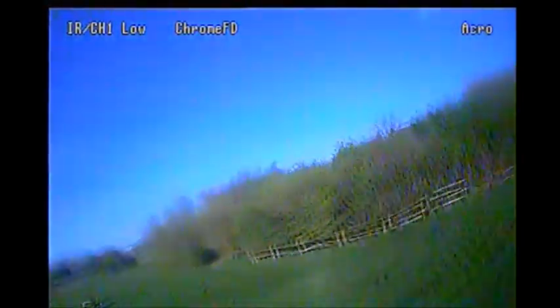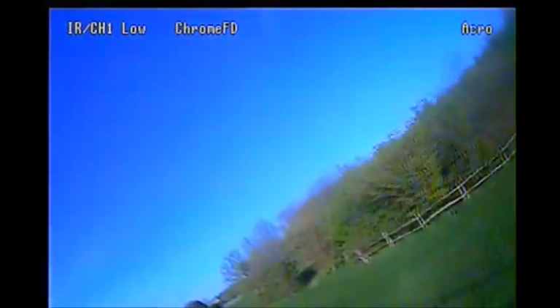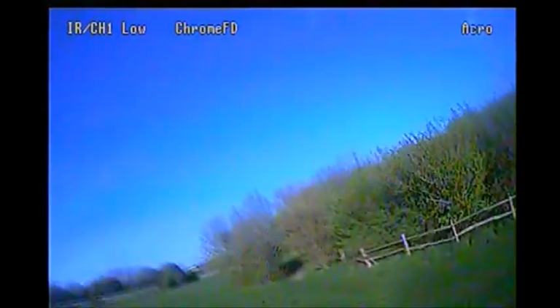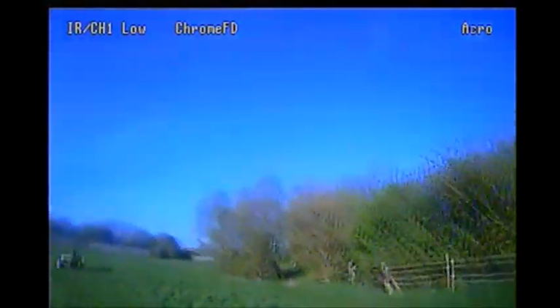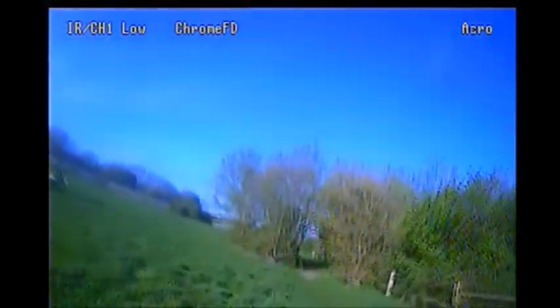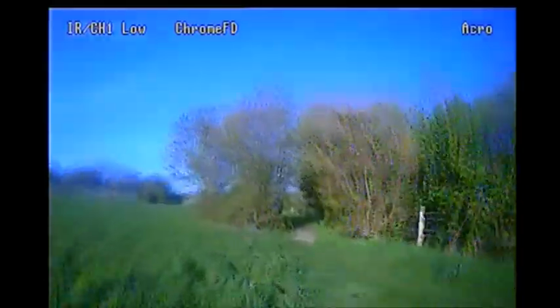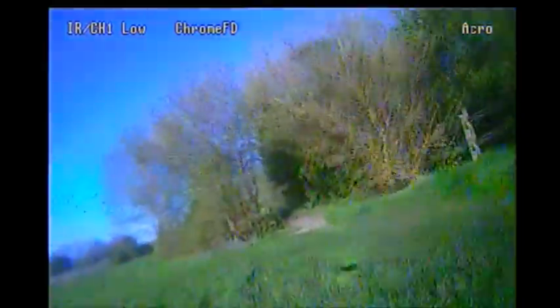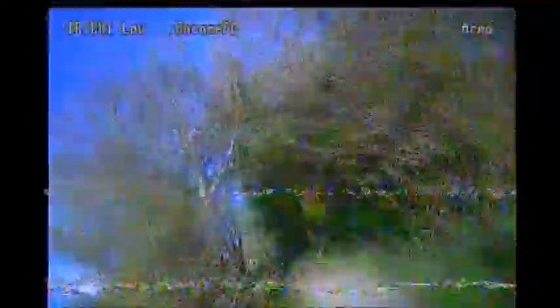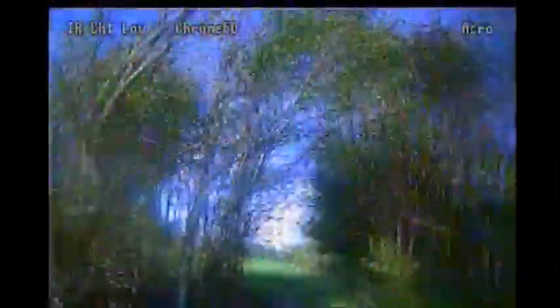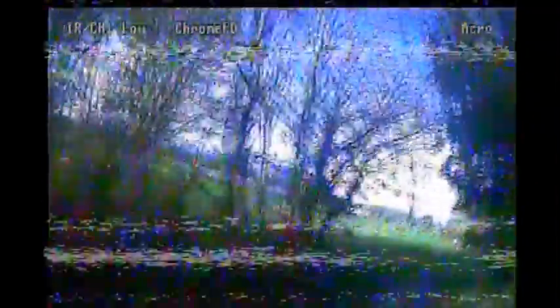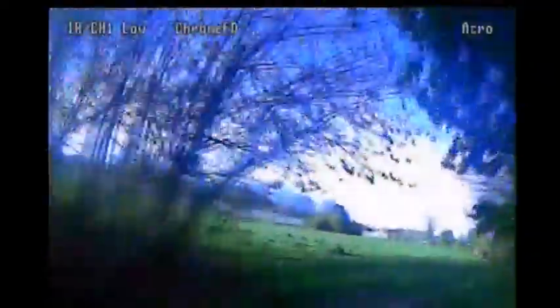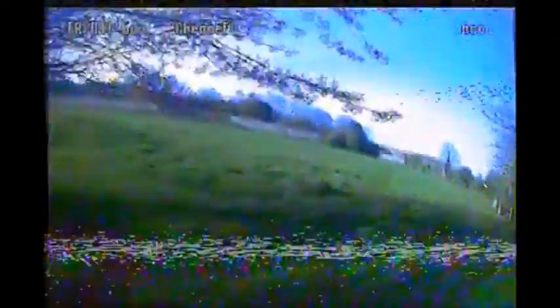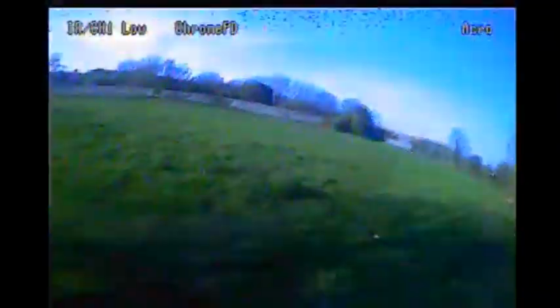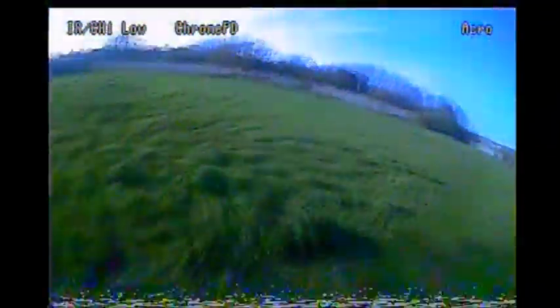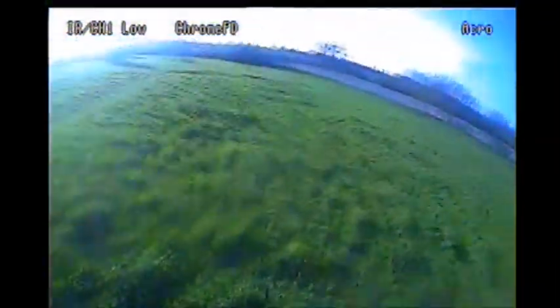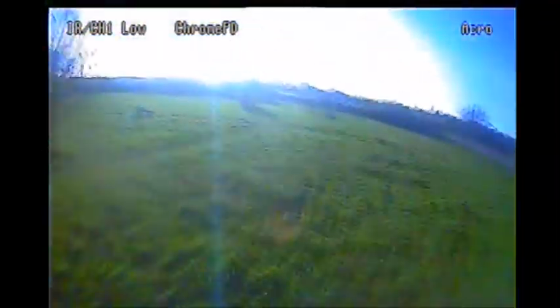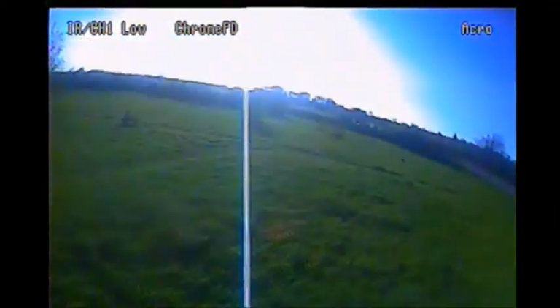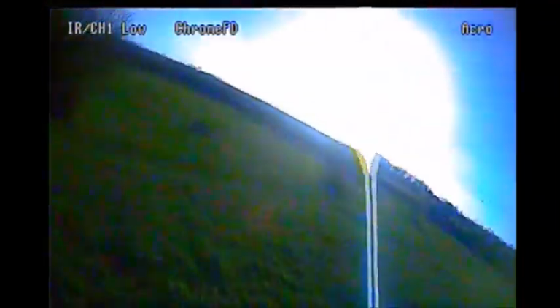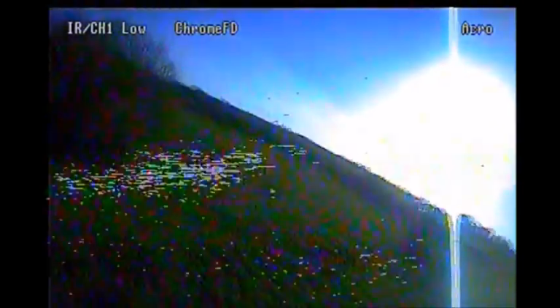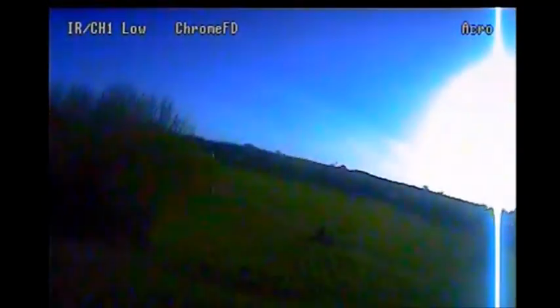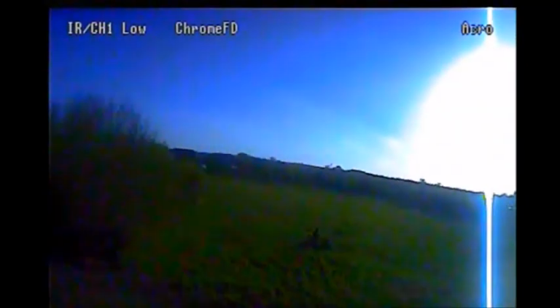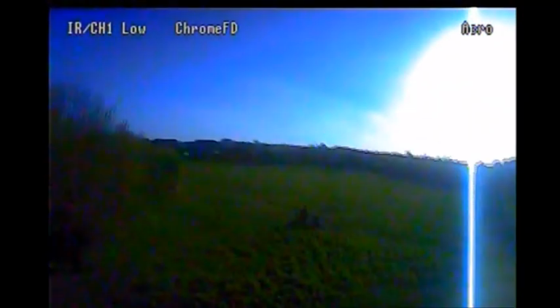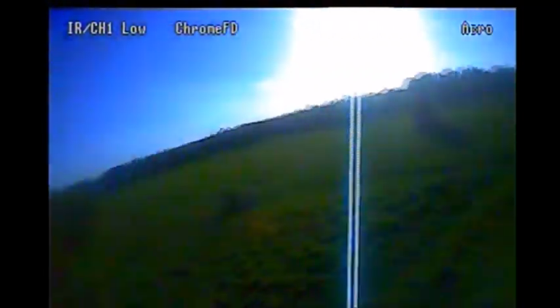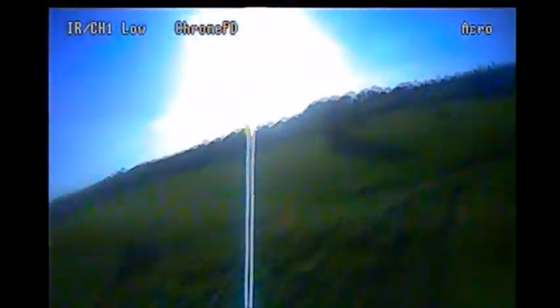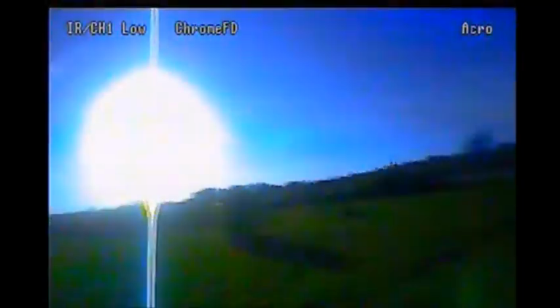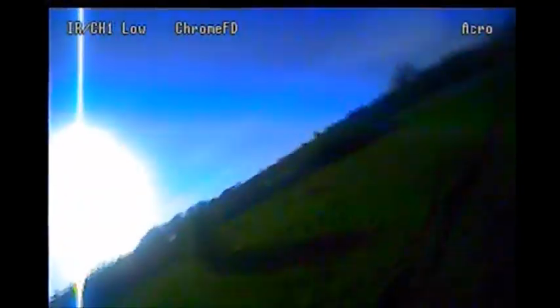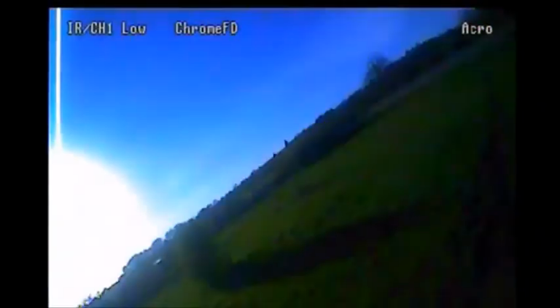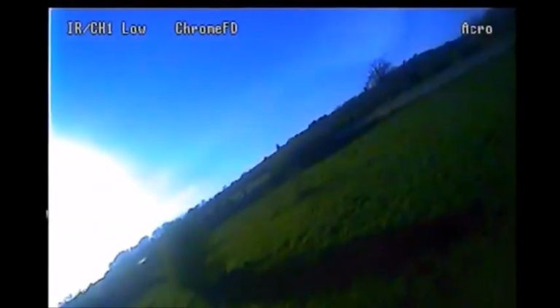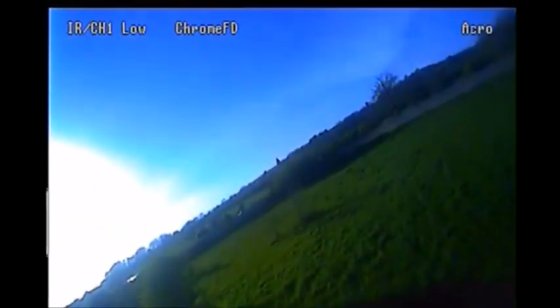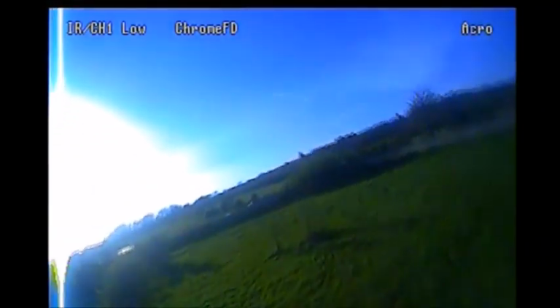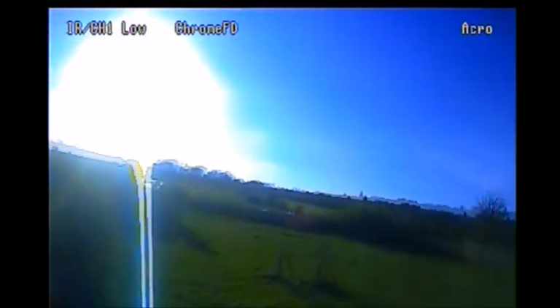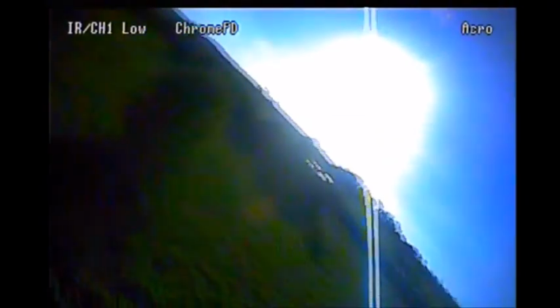So a bit higher there, losing height, adjusting the angle. I've got a slightly scrappy pass through there because I did change angle part of the way through, and it wasn't at any great speed.